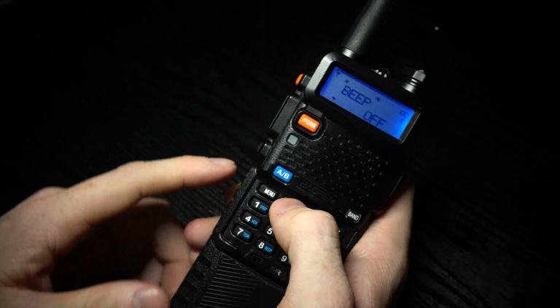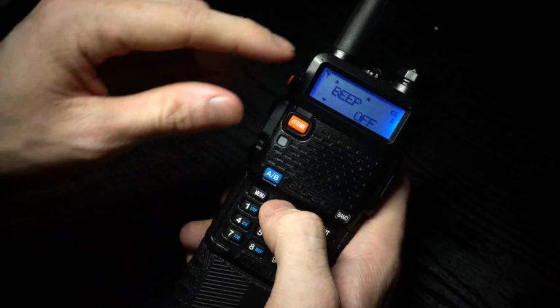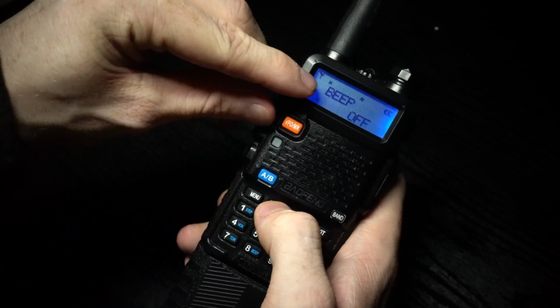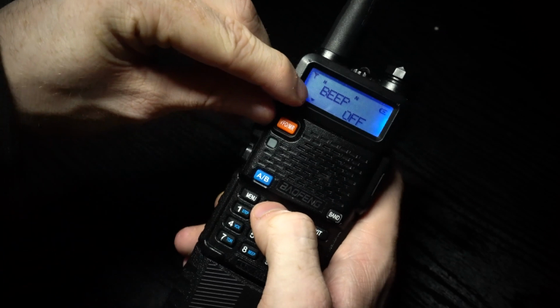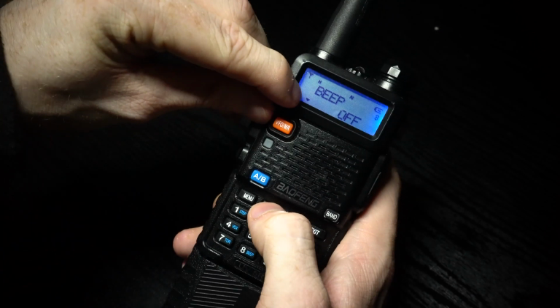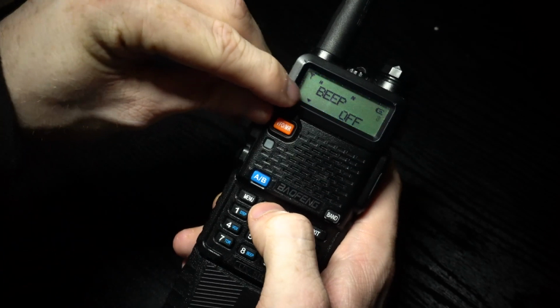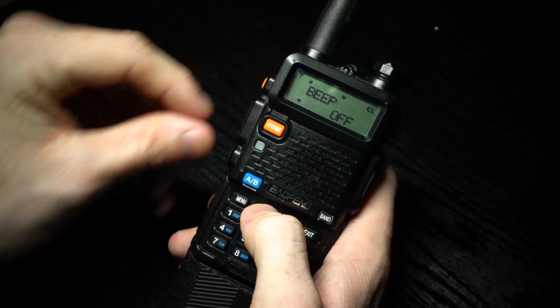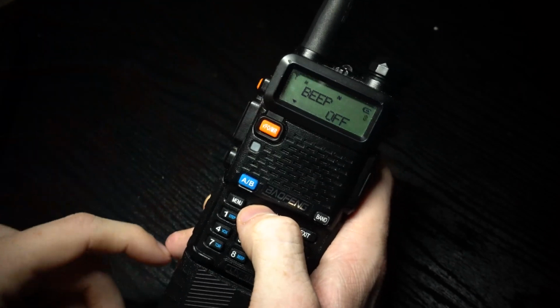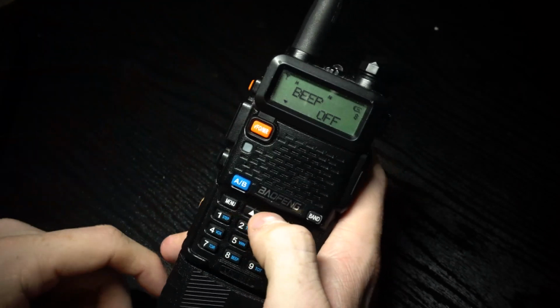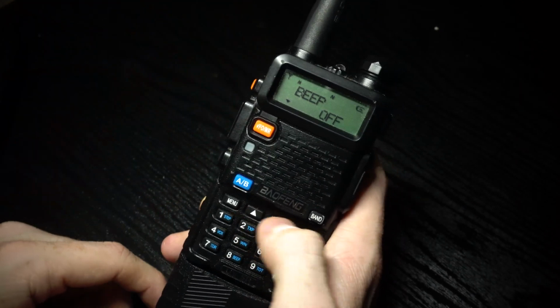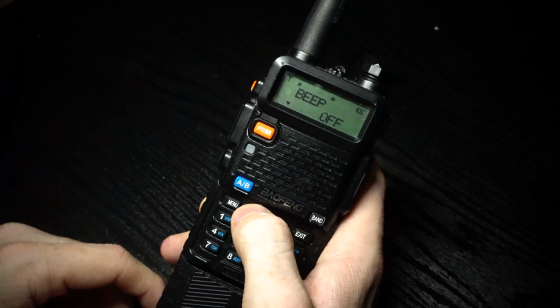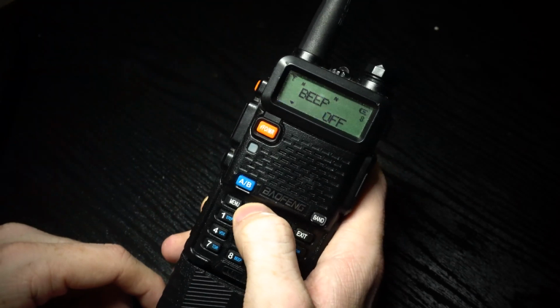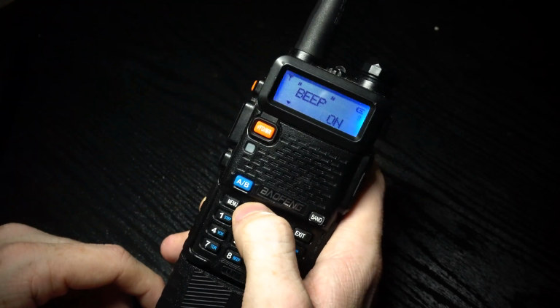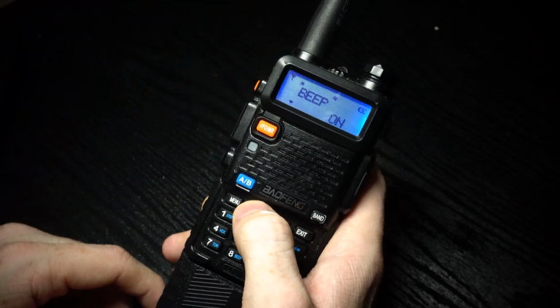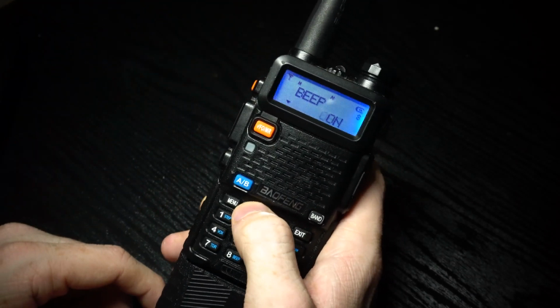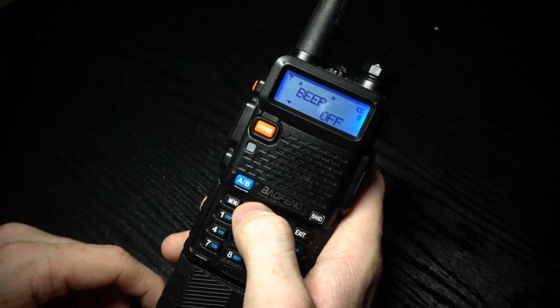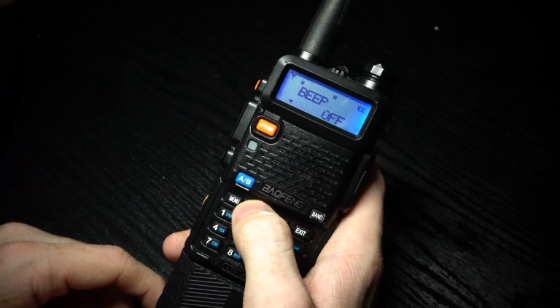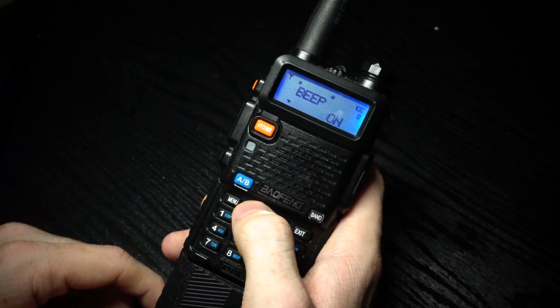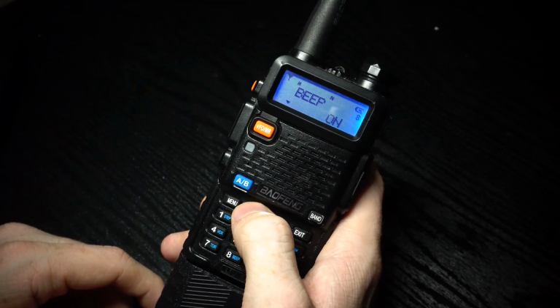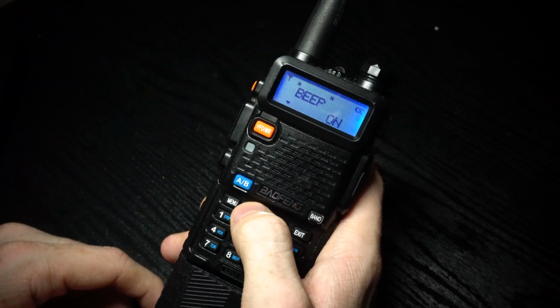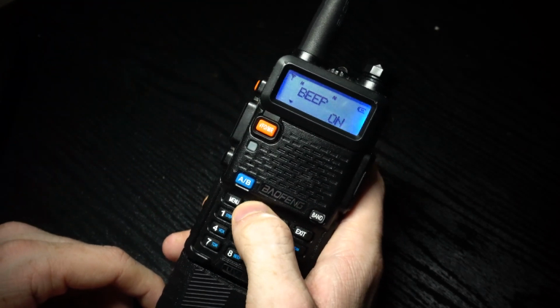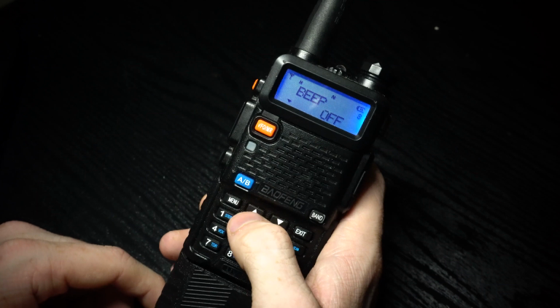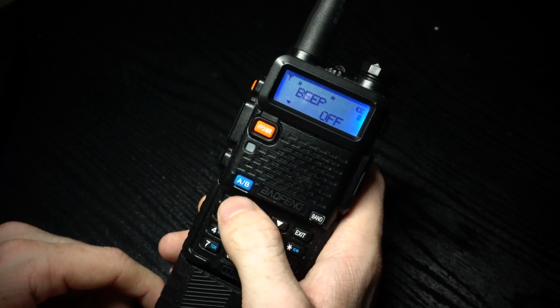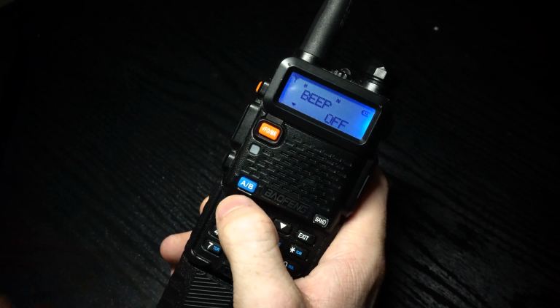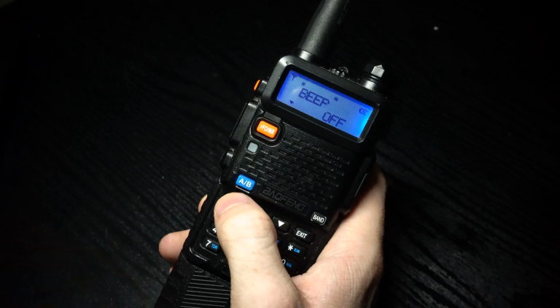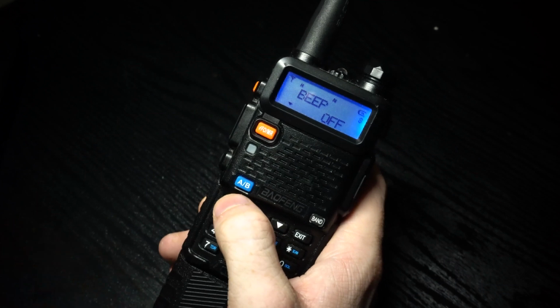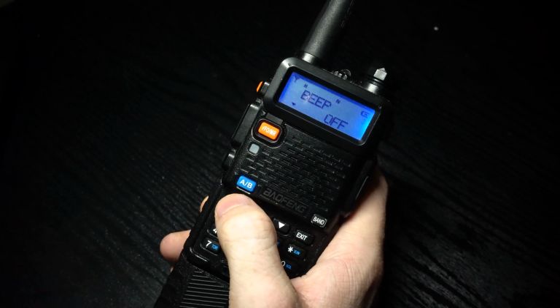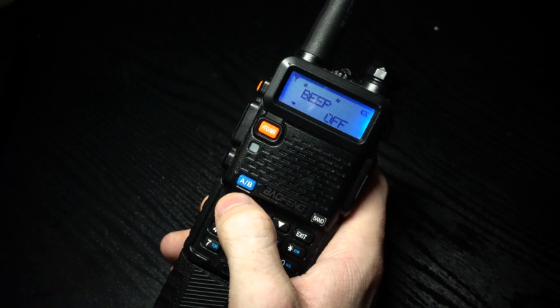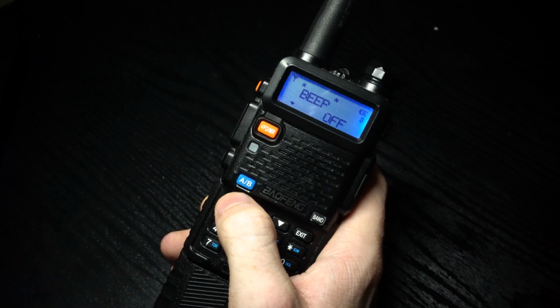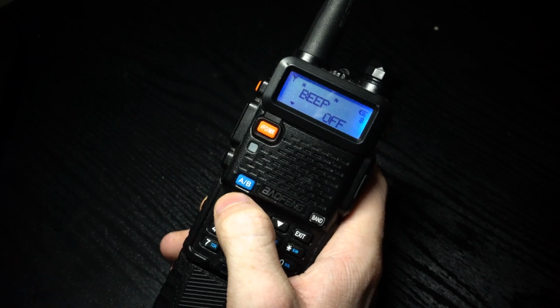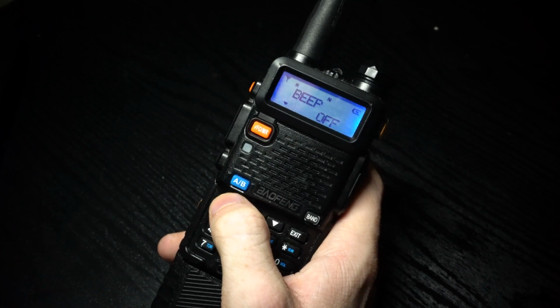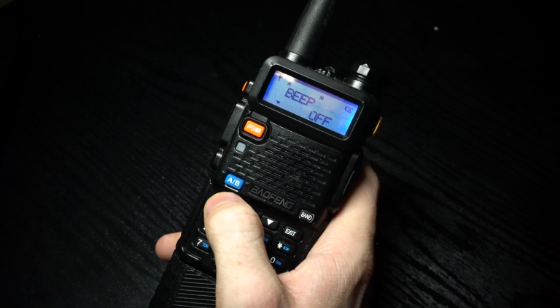The little arrow will be there and you can use the arrow keys to change it to on or off. I'm going to set it to off because I find the beep quite annoying.